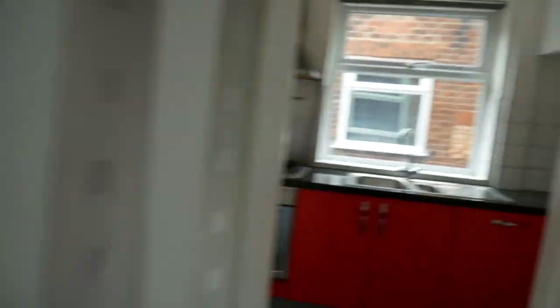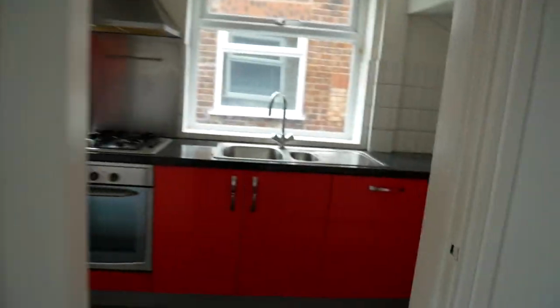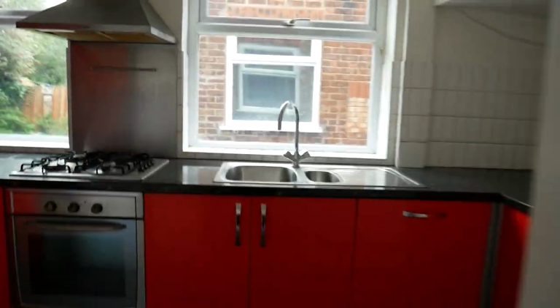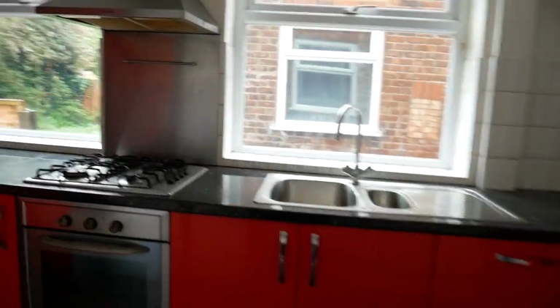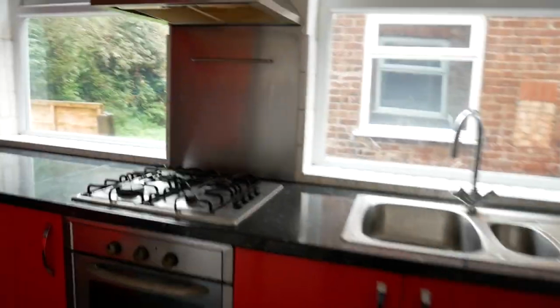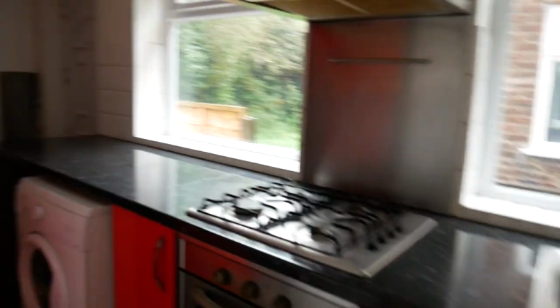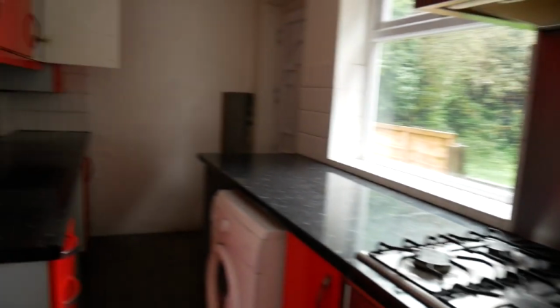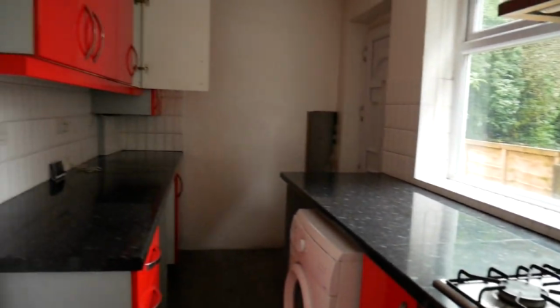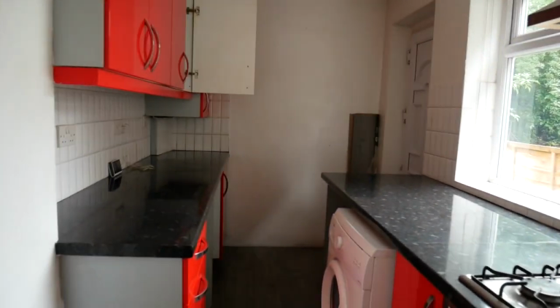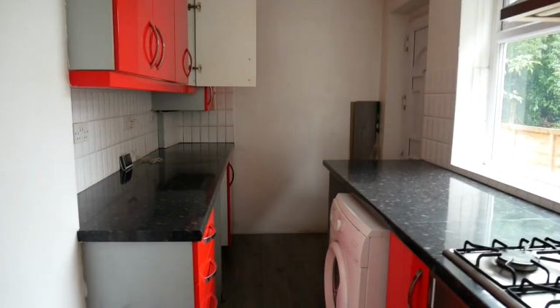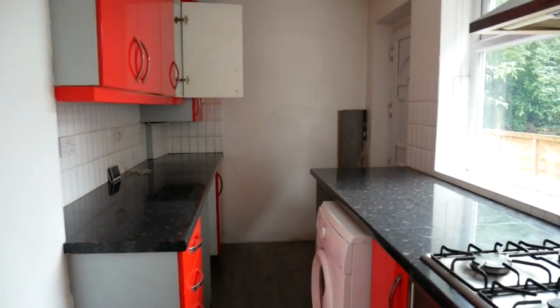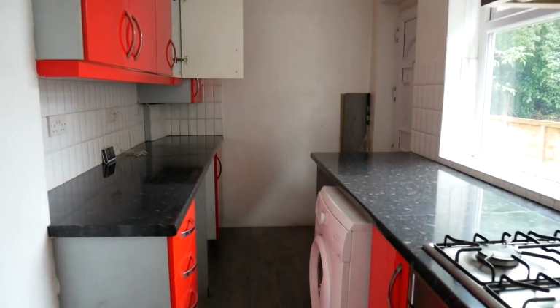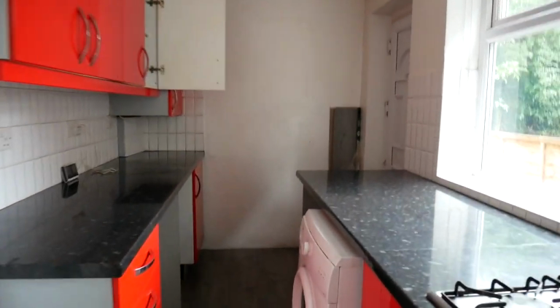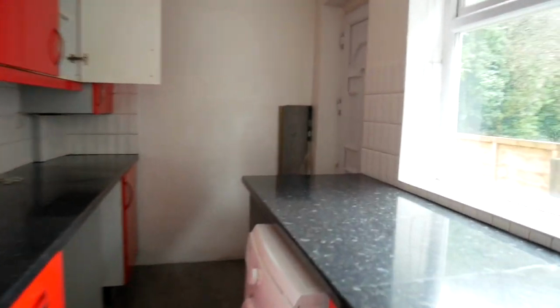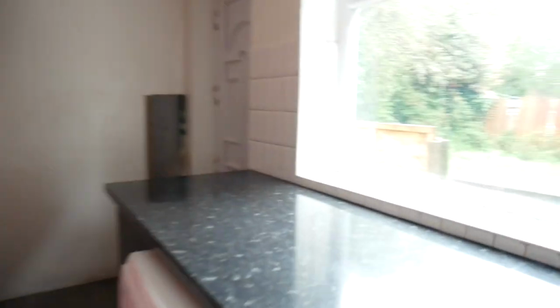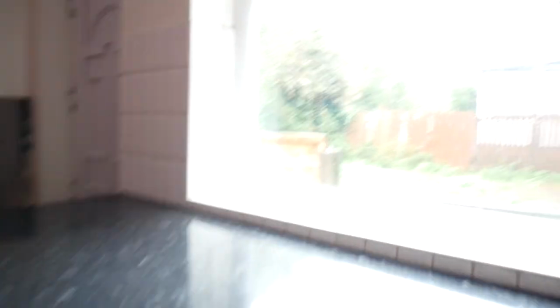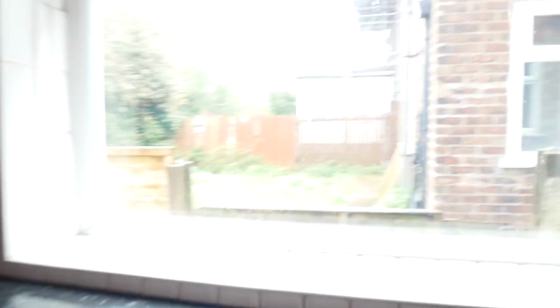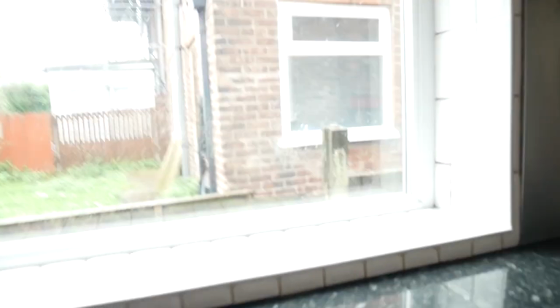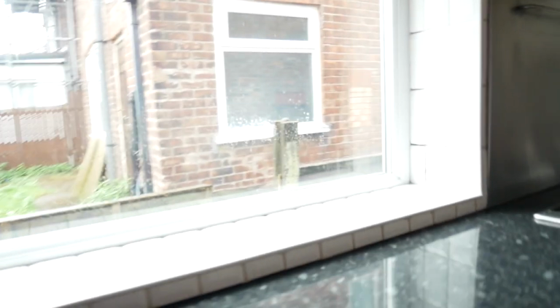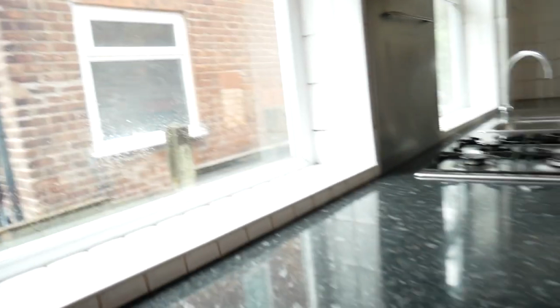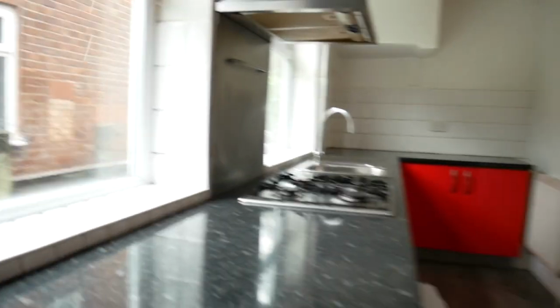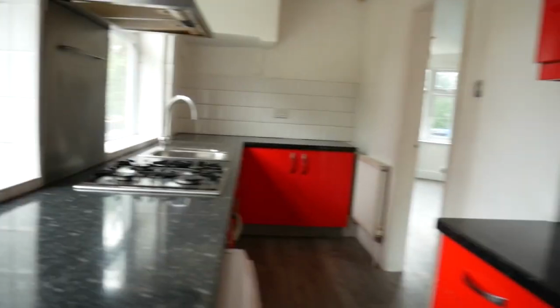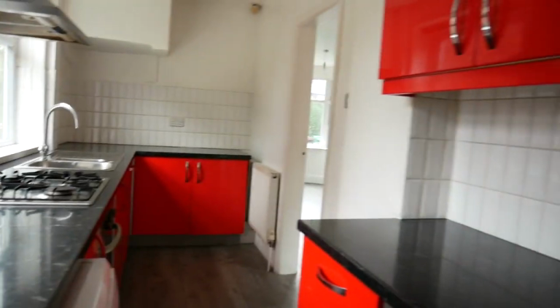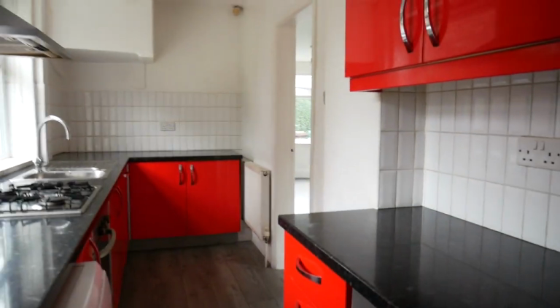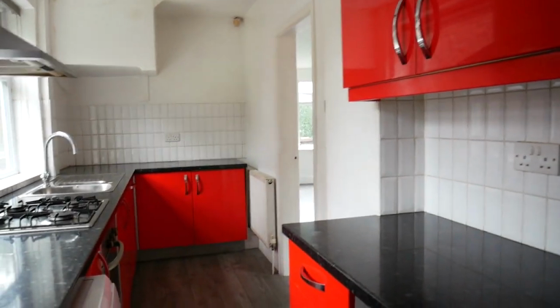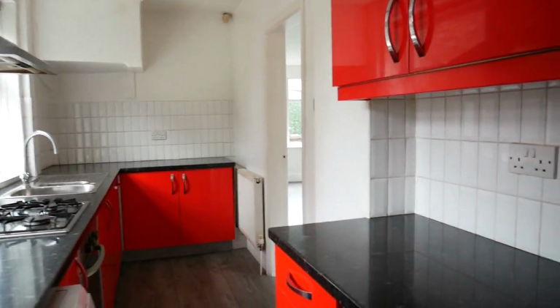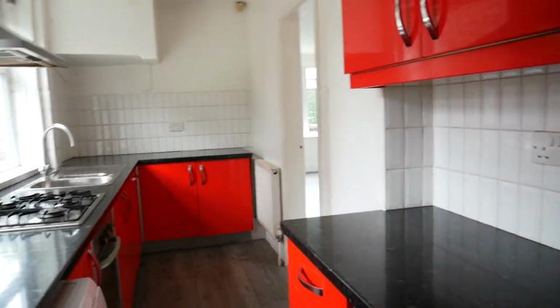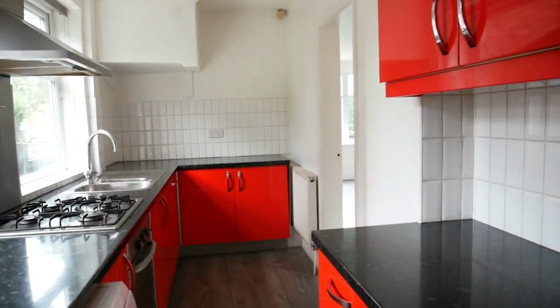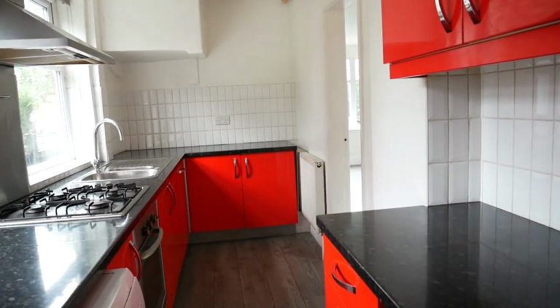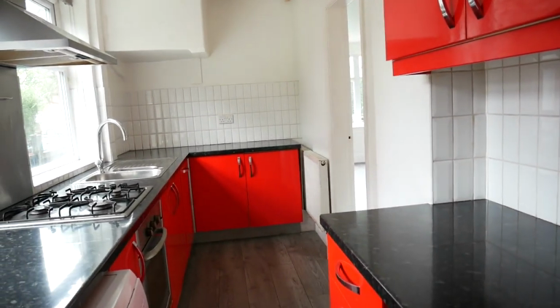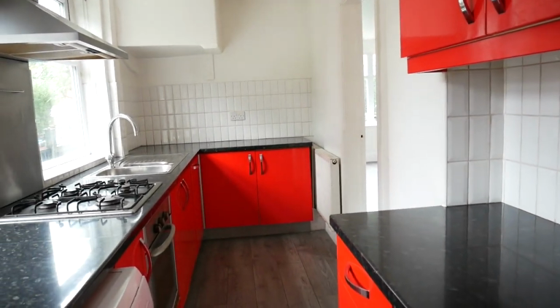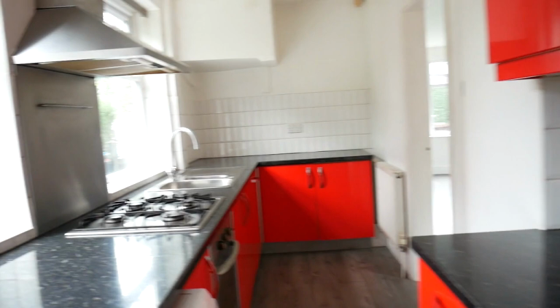The kitchen is extended, so it's a nice long kitchen with big red gloss units.